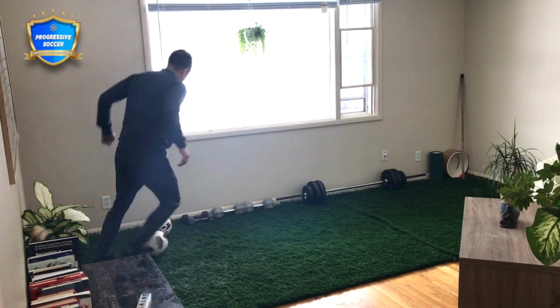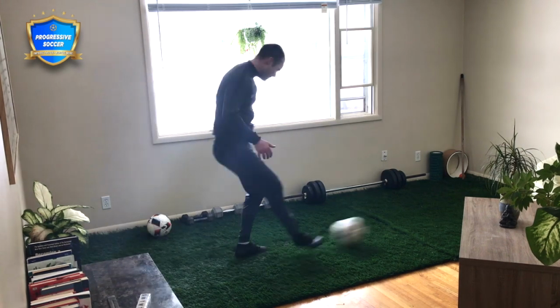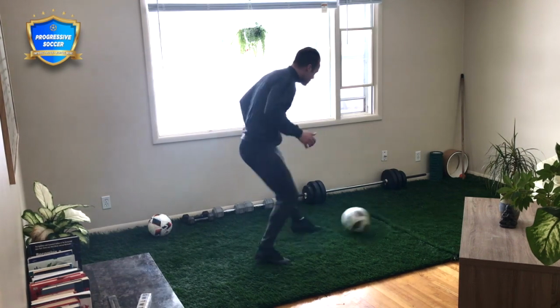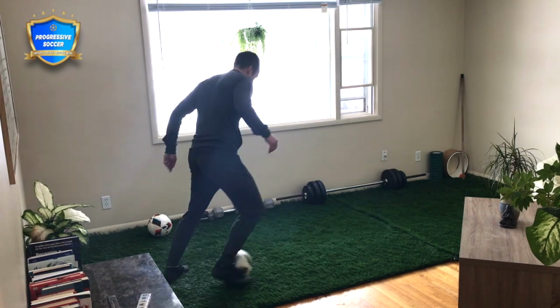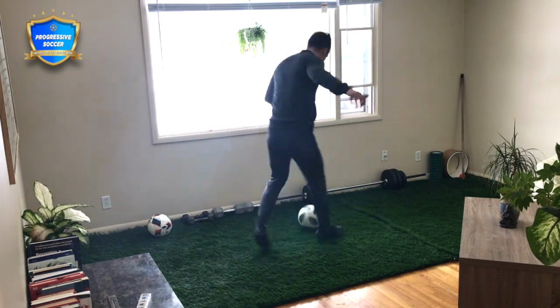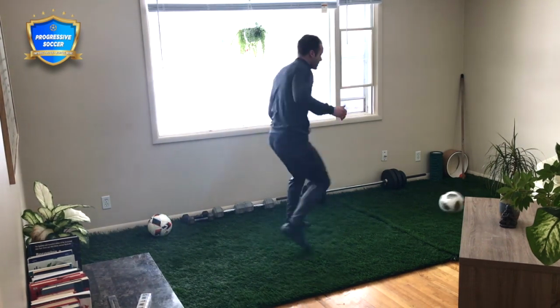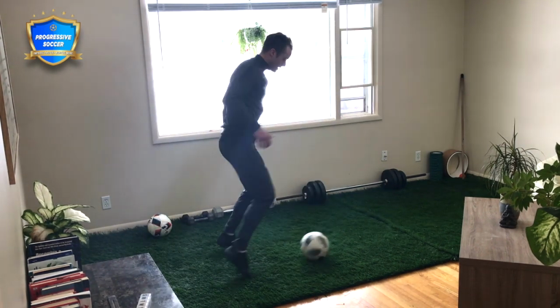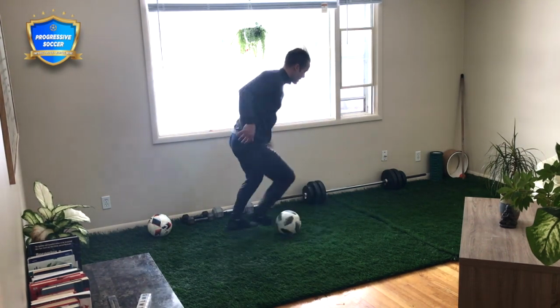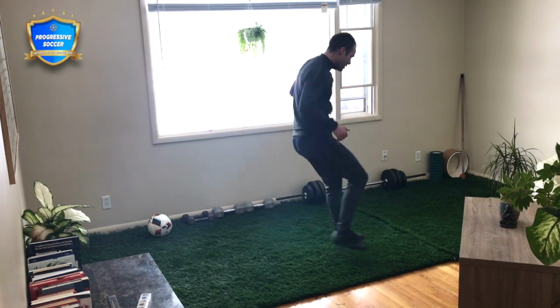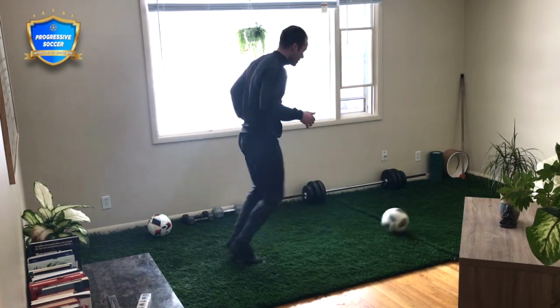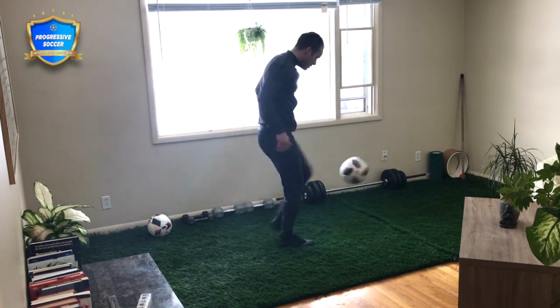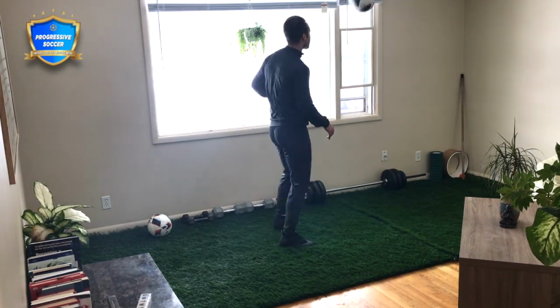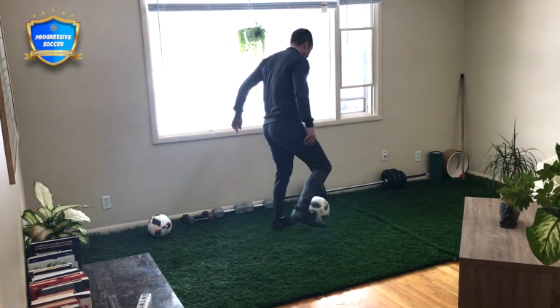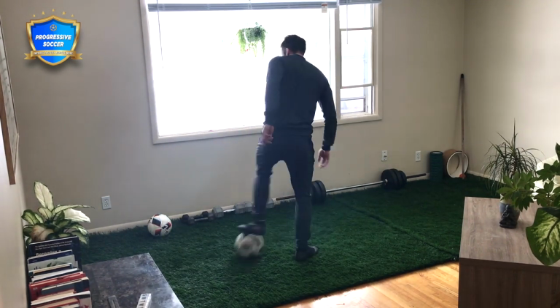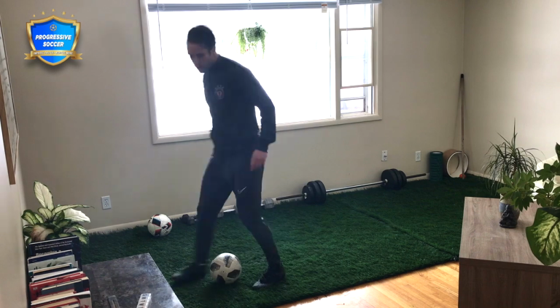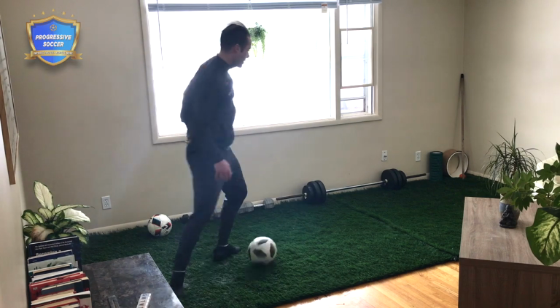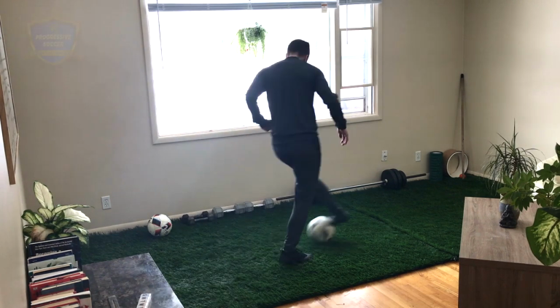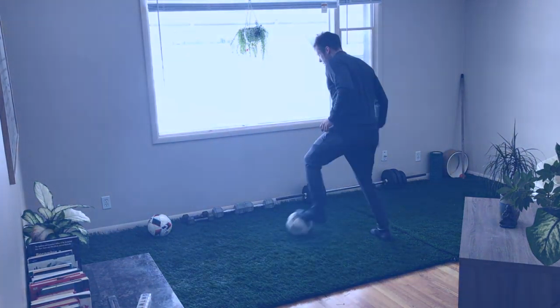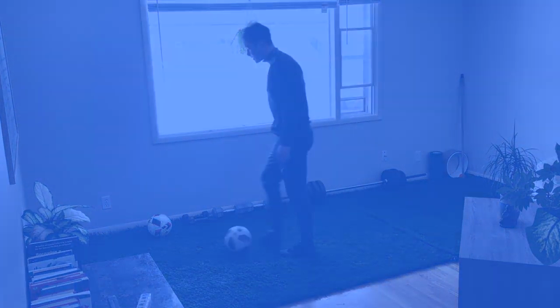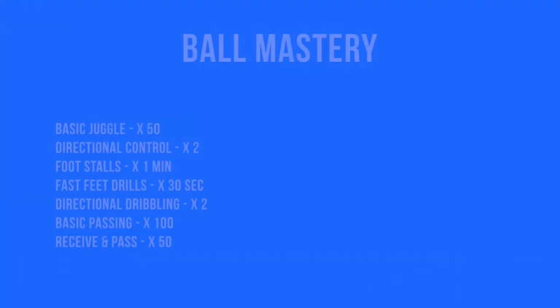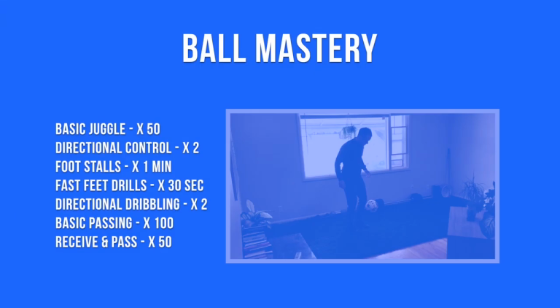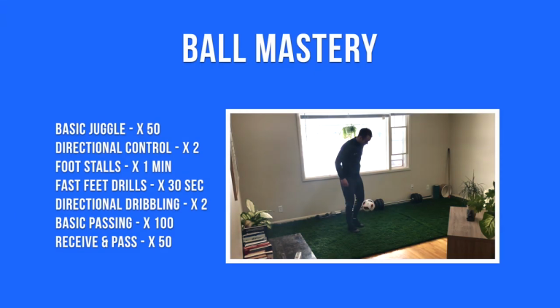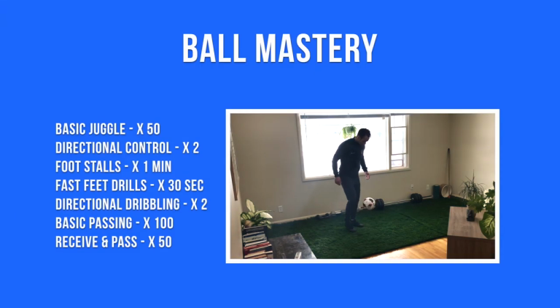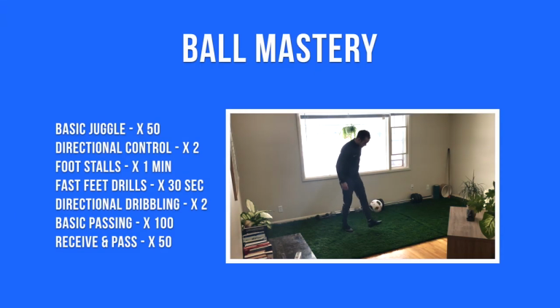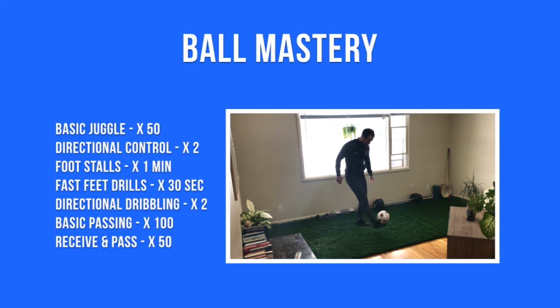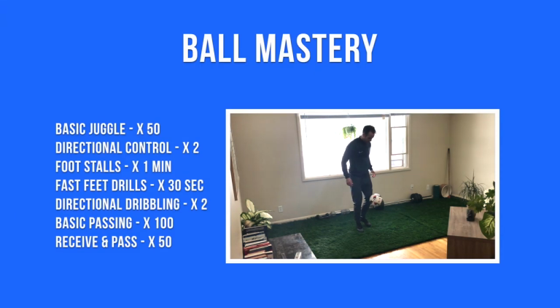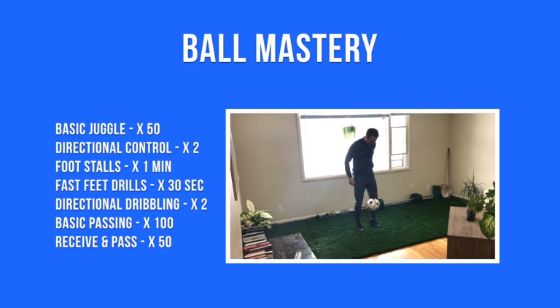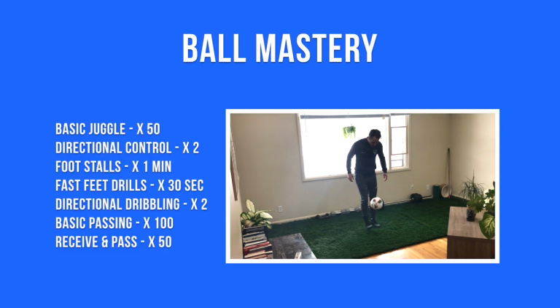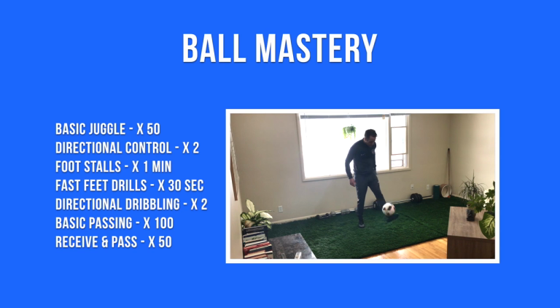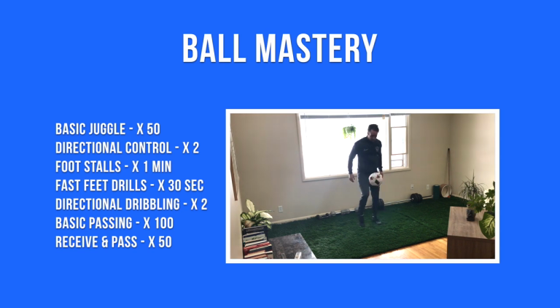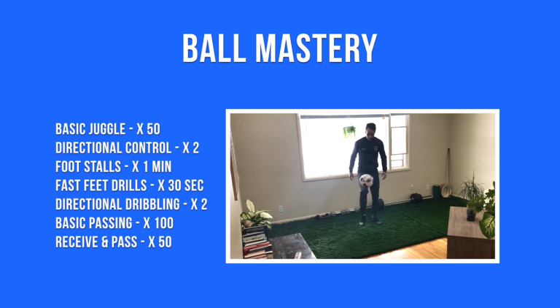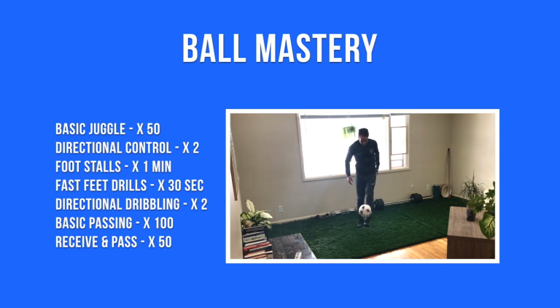Next, I did a little bit of freestyle passing and receiving. Play a pass off the wall if you have one available, or the back of your couch, and quickly receive it with different touches, repeating the process.